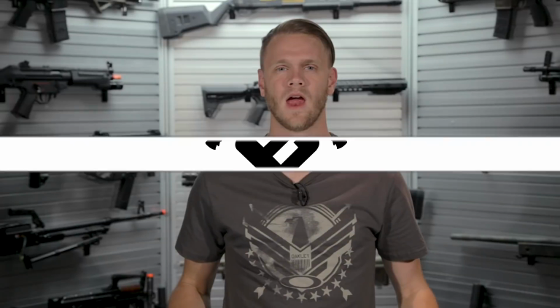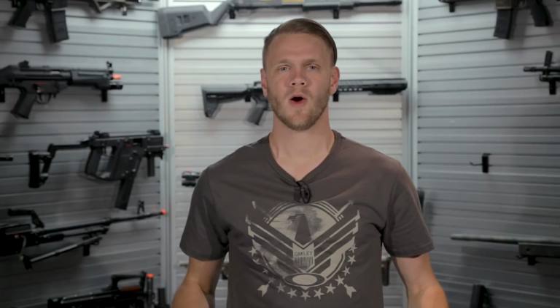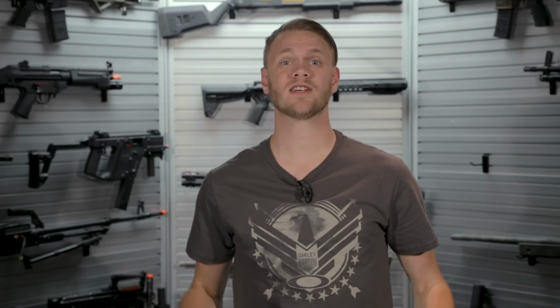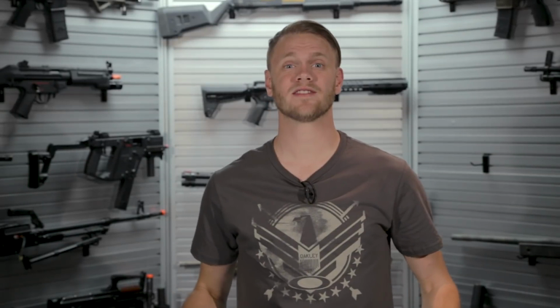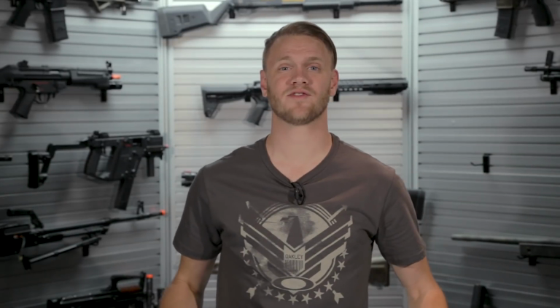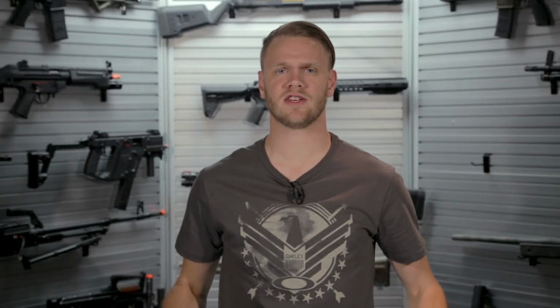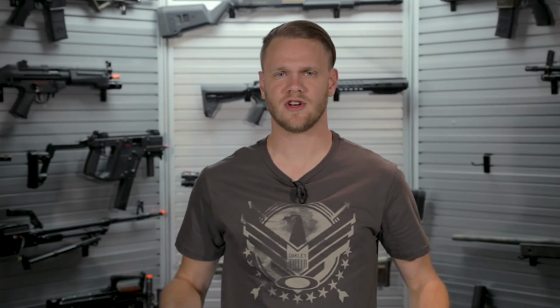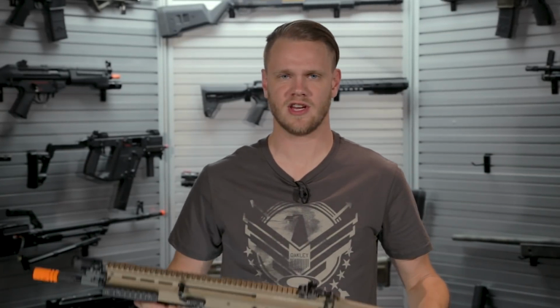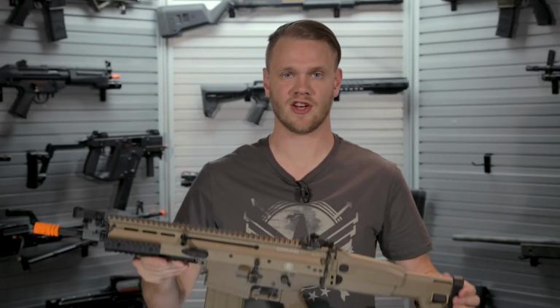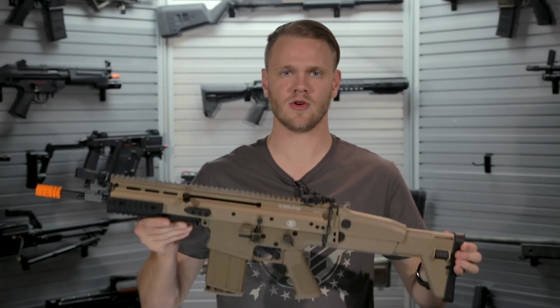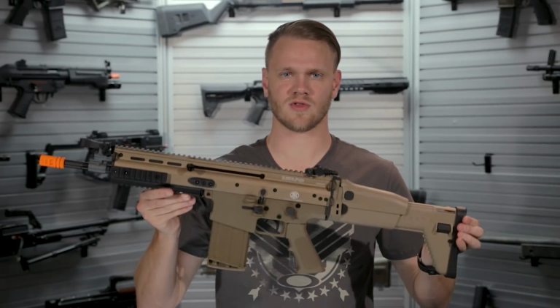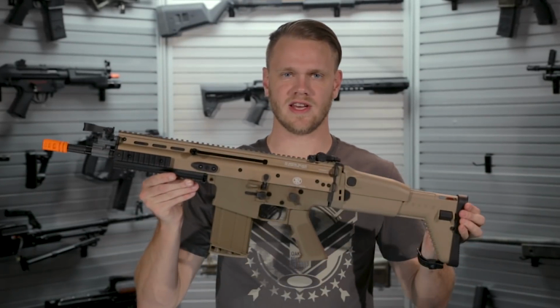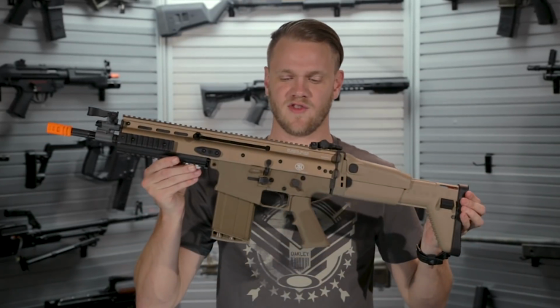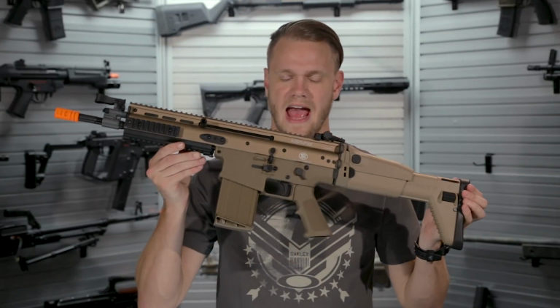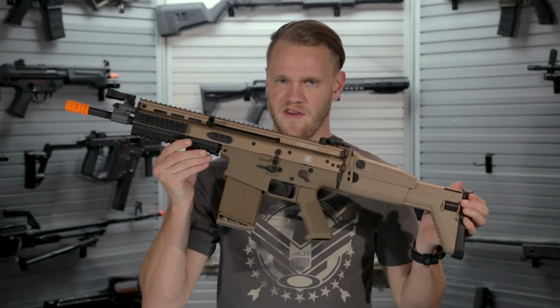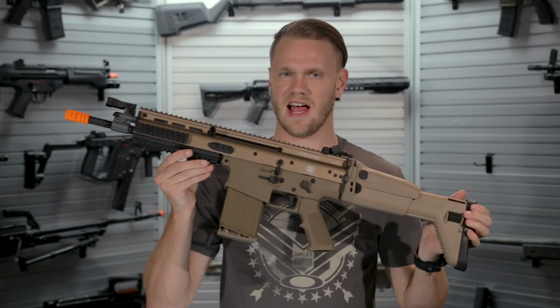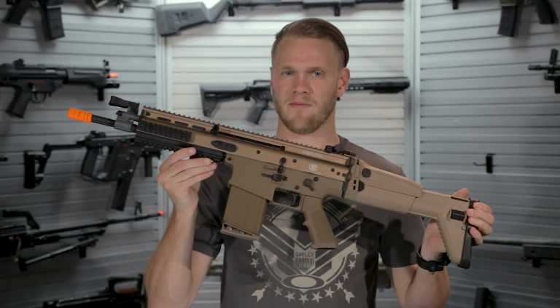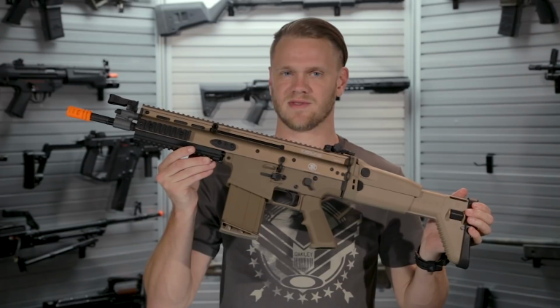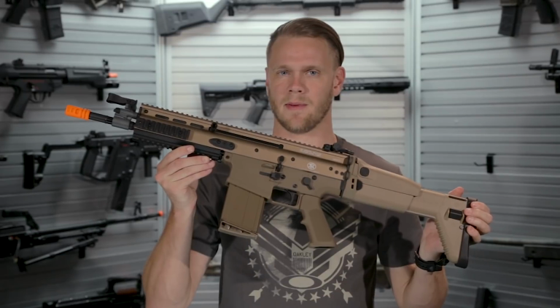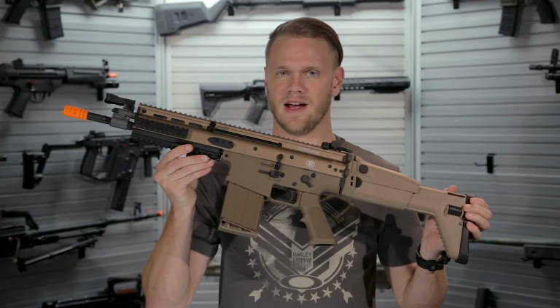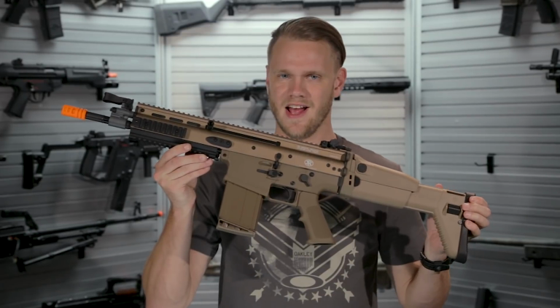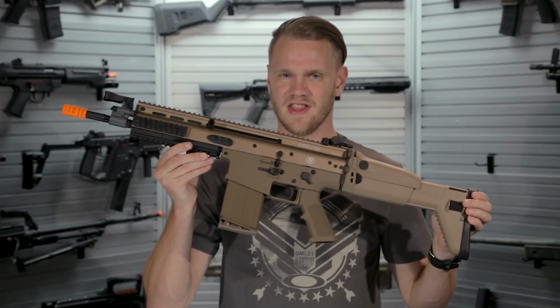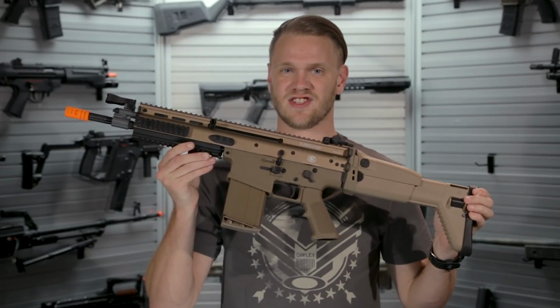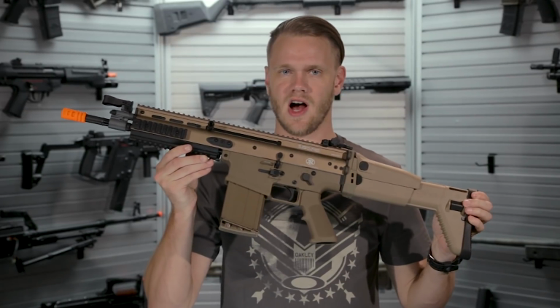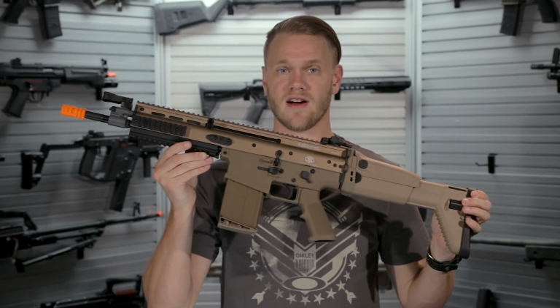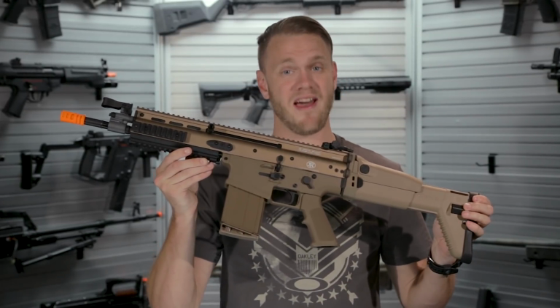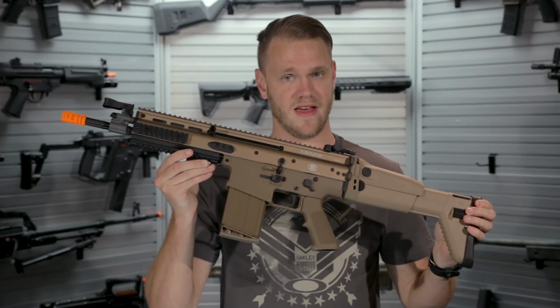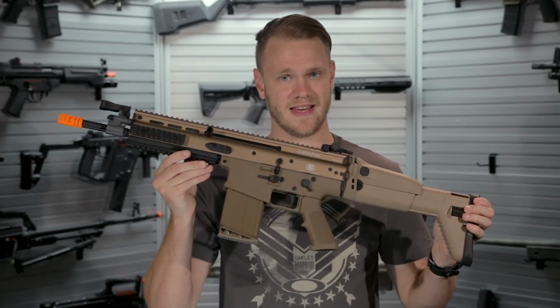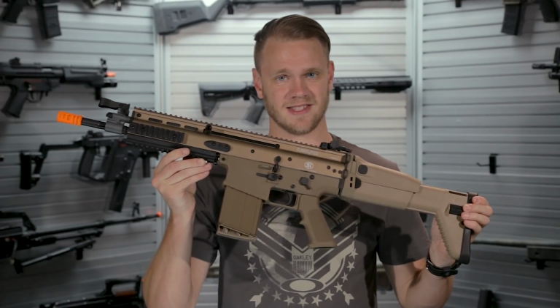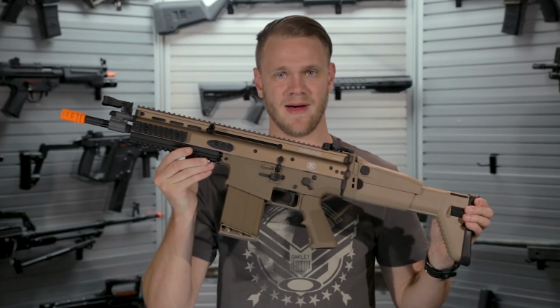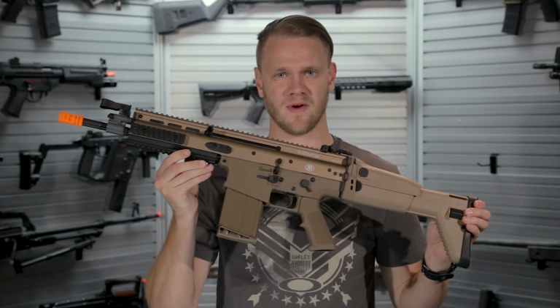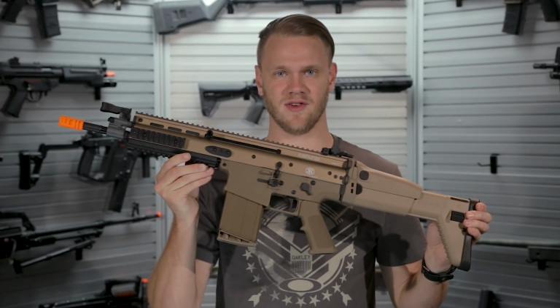What's up airsofters? Introducing the newest release for the FN lineup from Cybergun, the SCAR Heavy Gas Blowback Rifle.